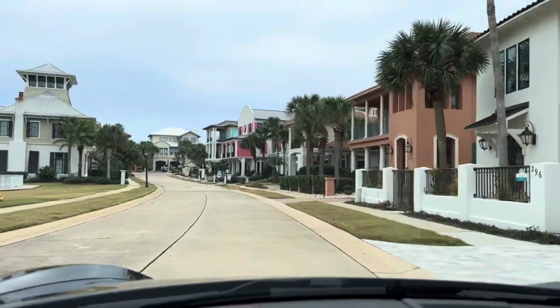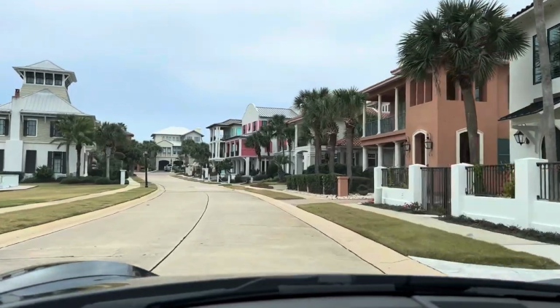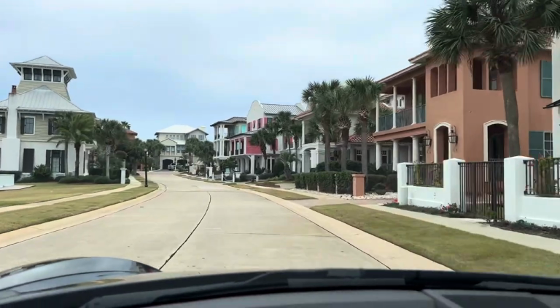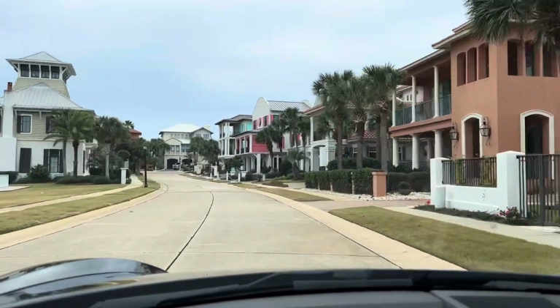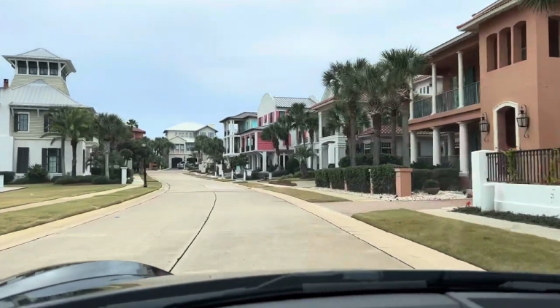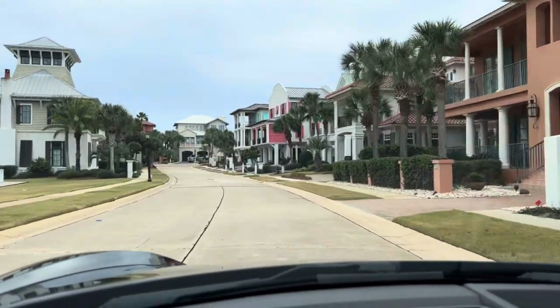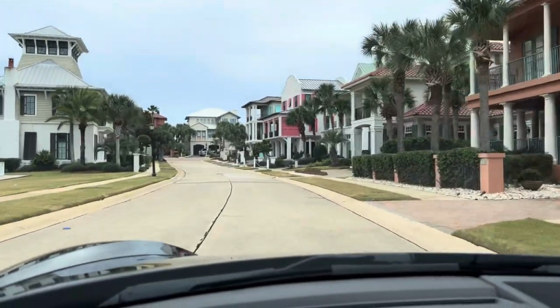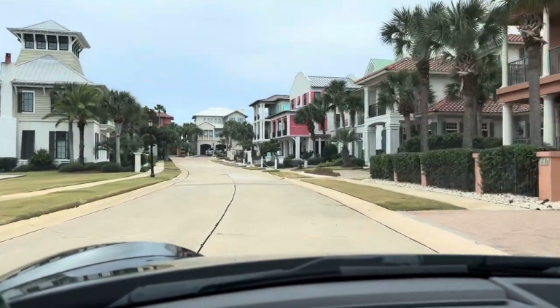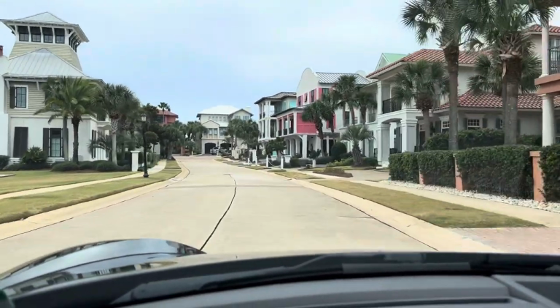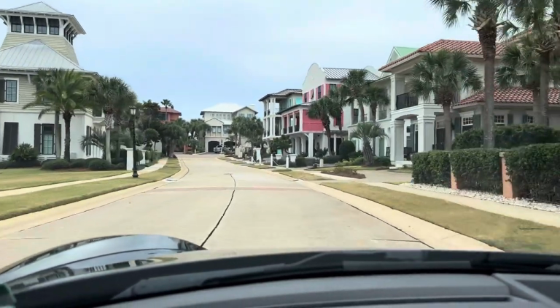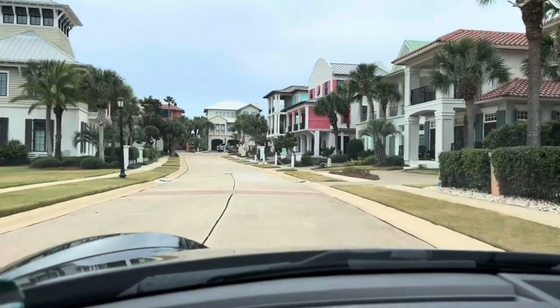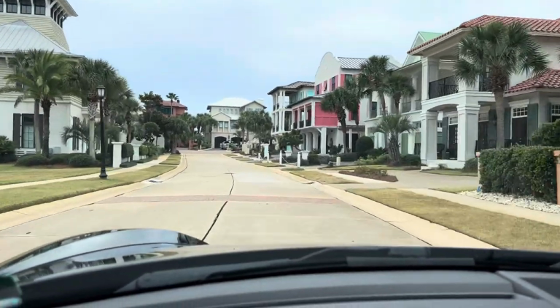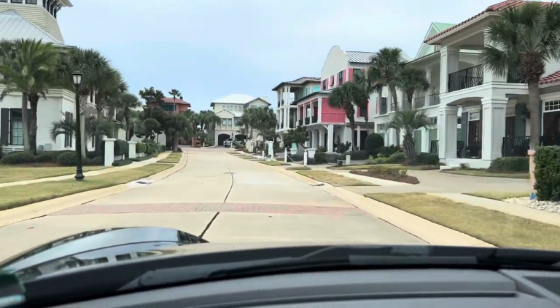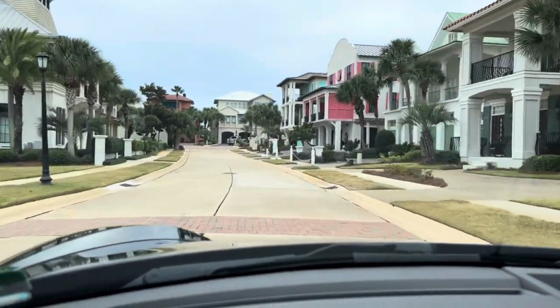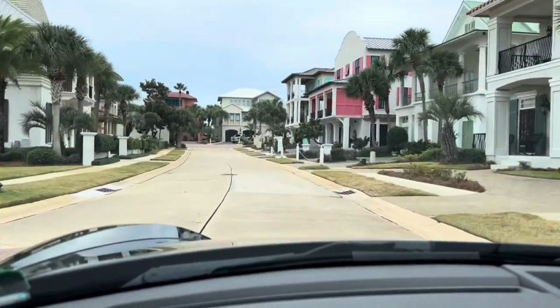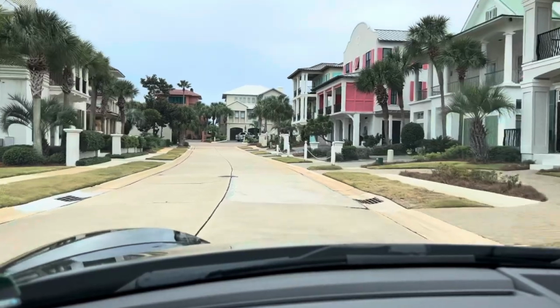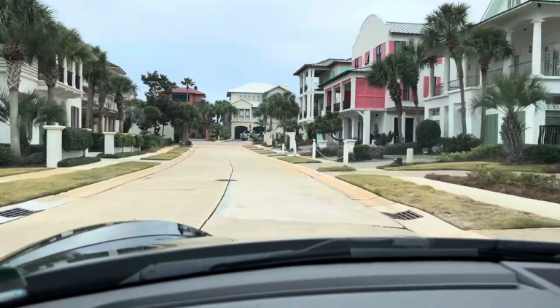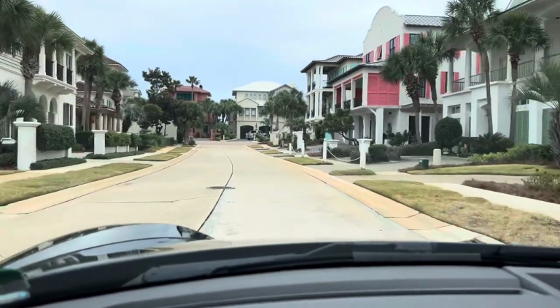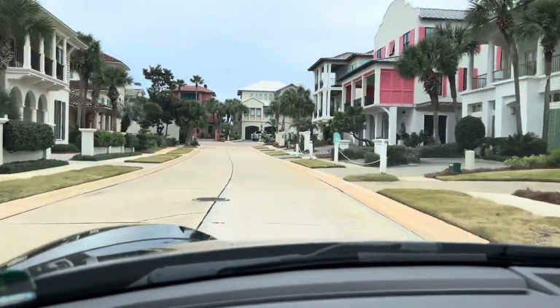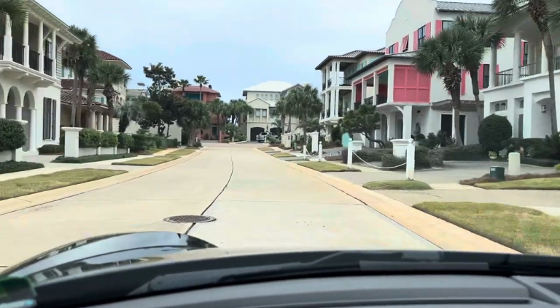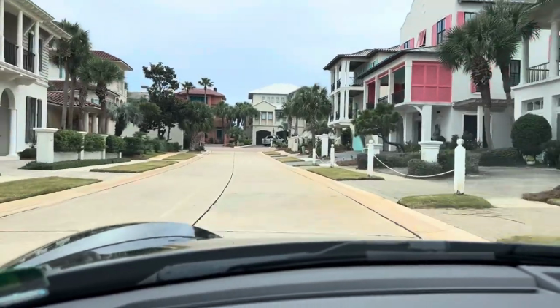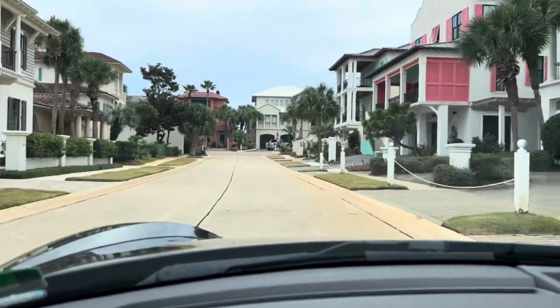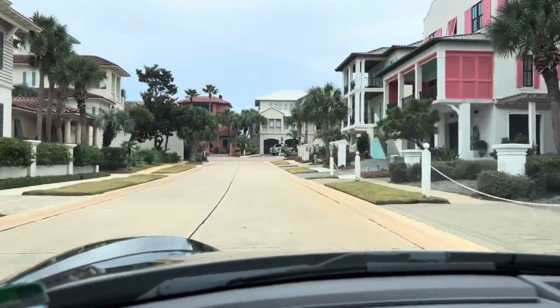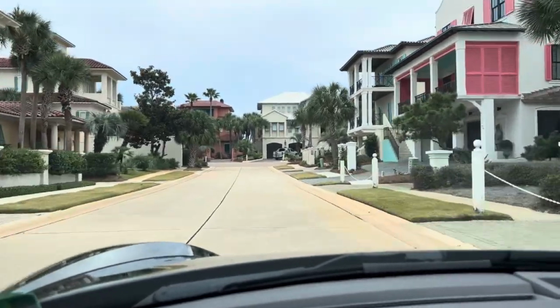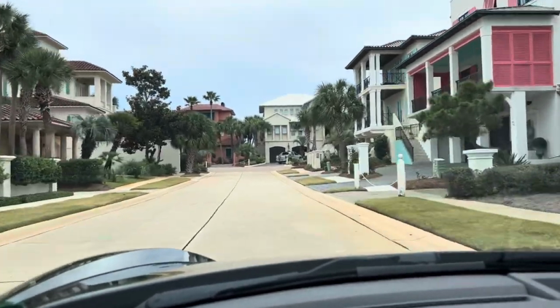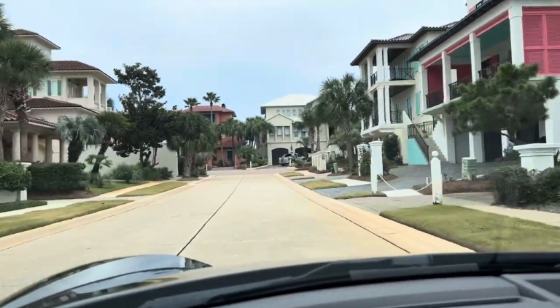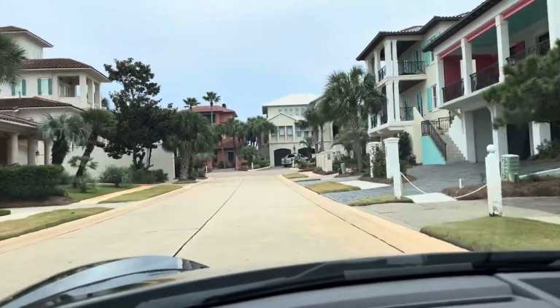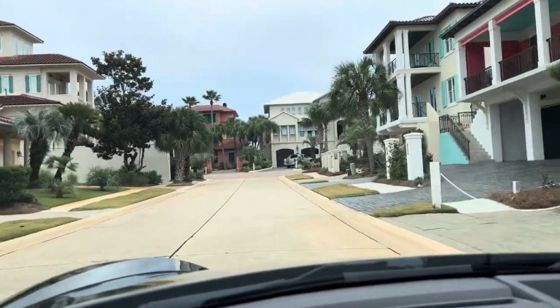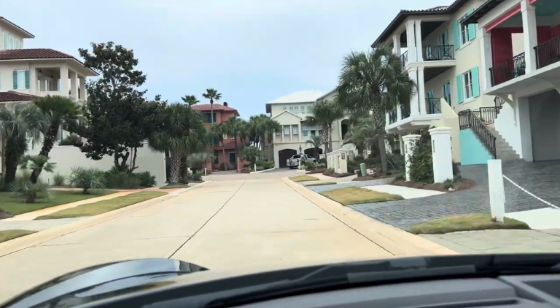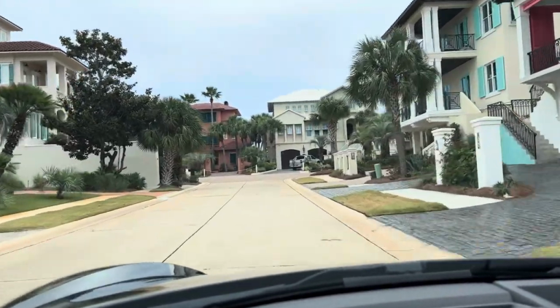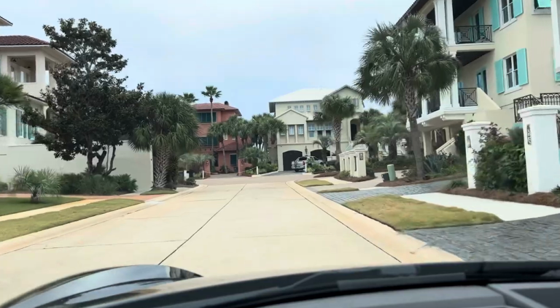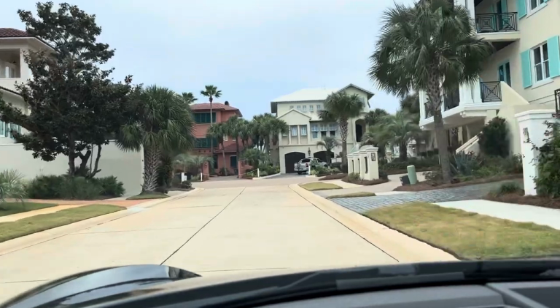Miramar Beach is the town next to Destin, immediately east of Destin. It's a little bit more upscale than Destin.